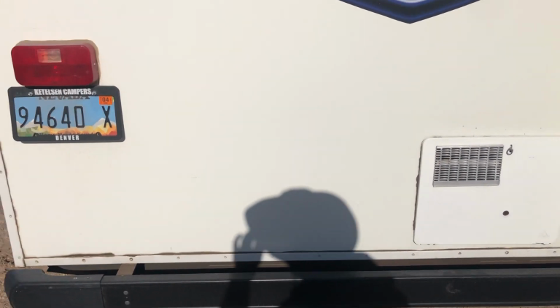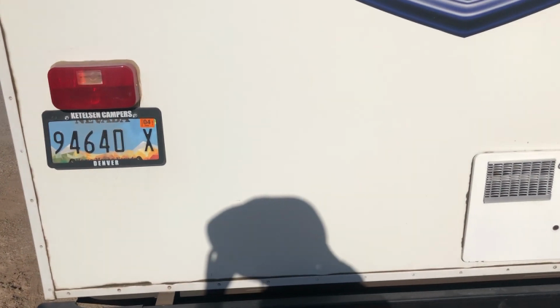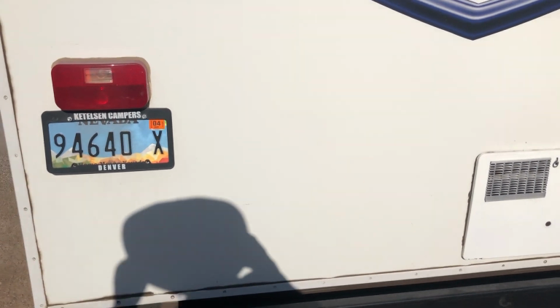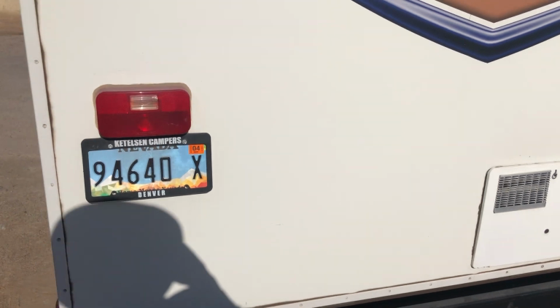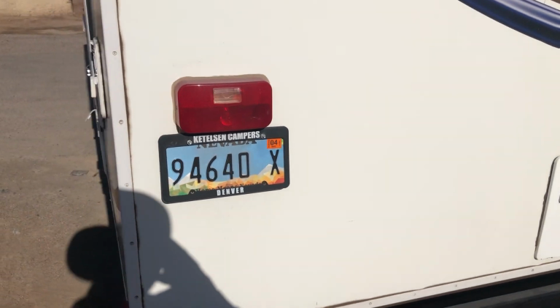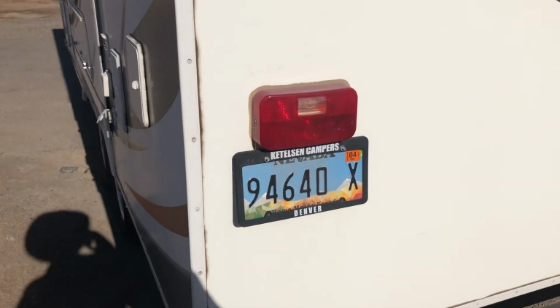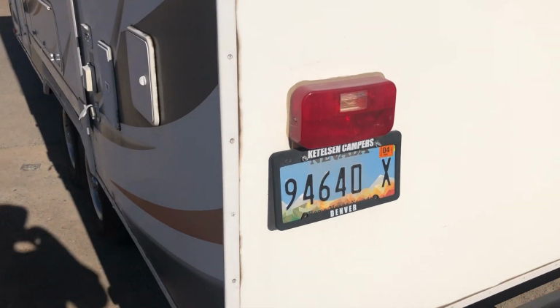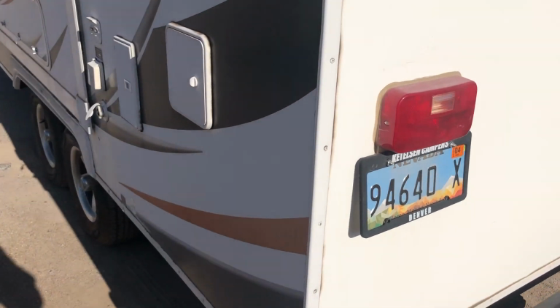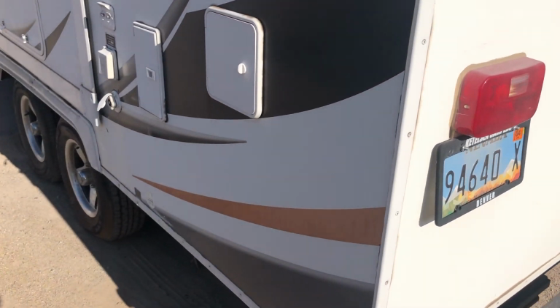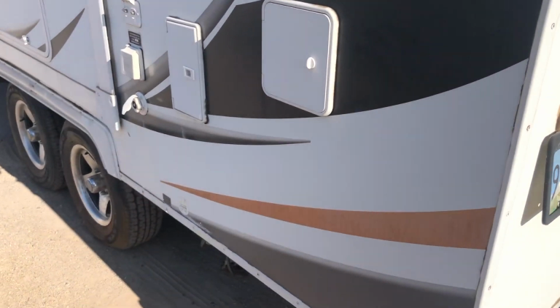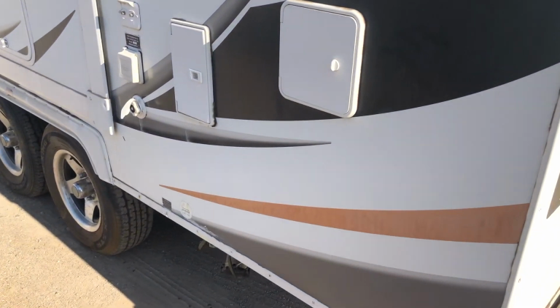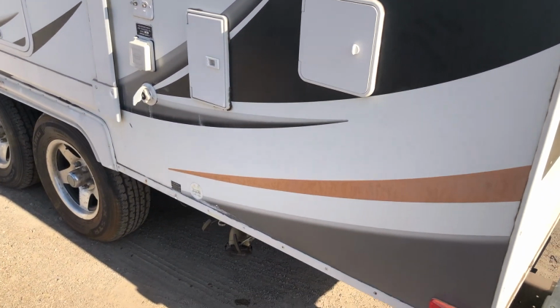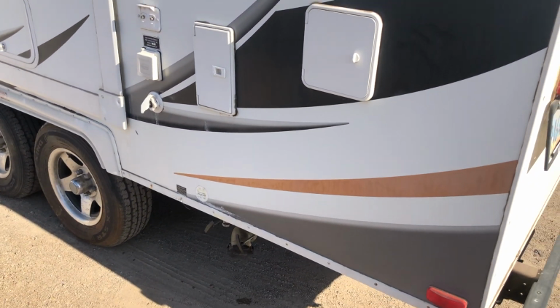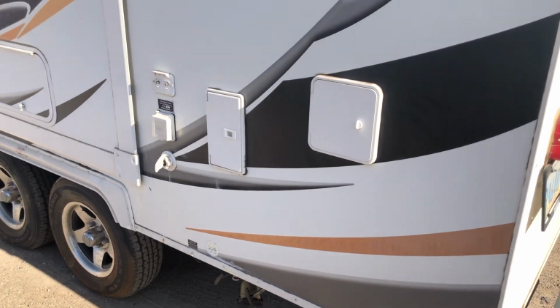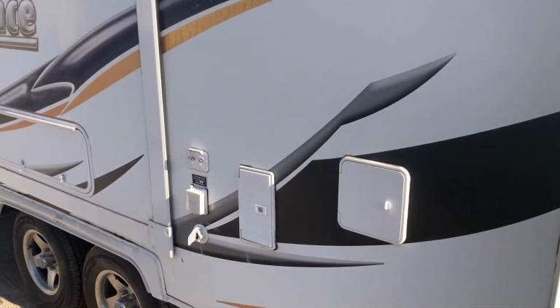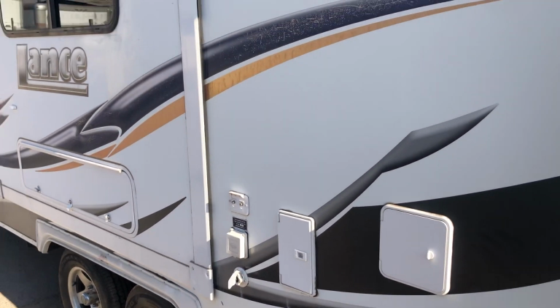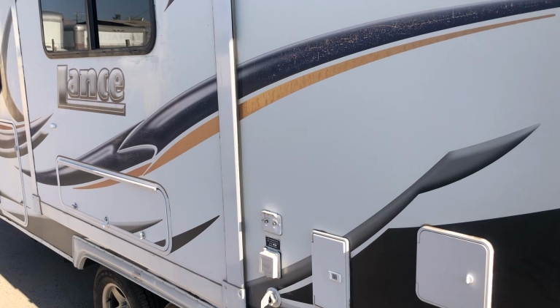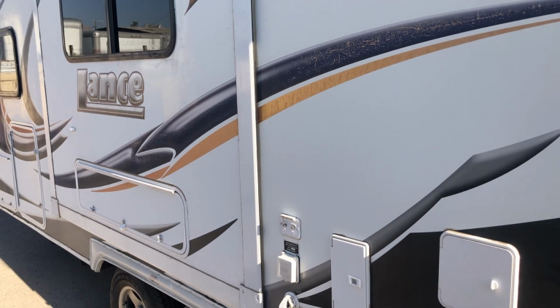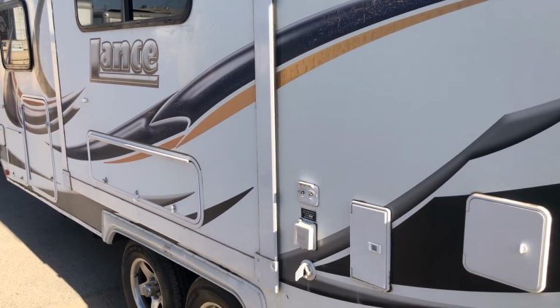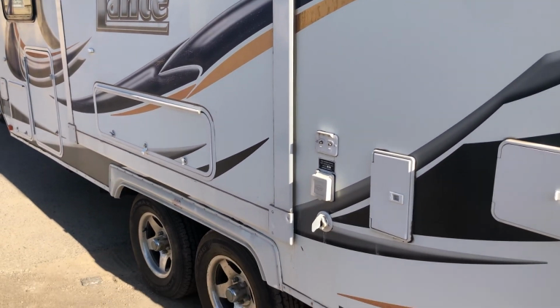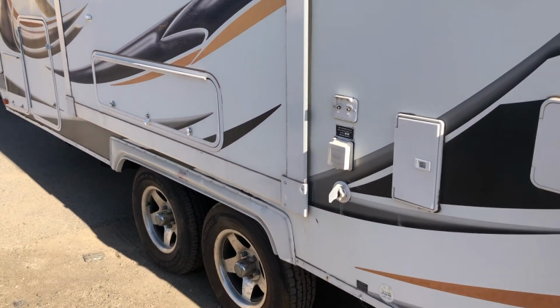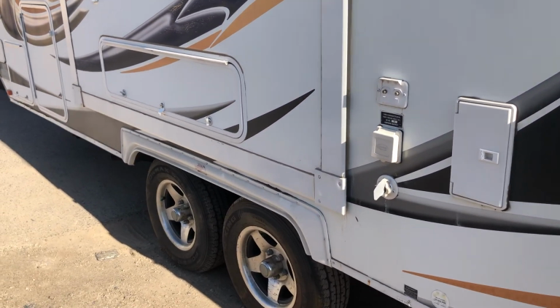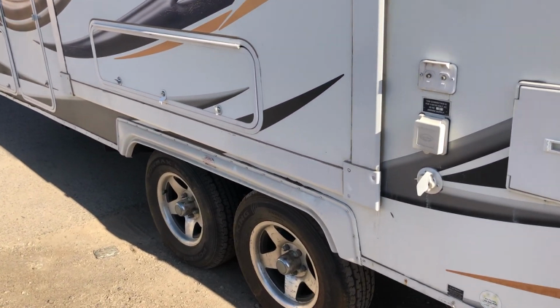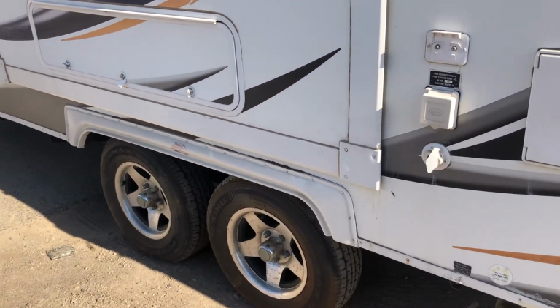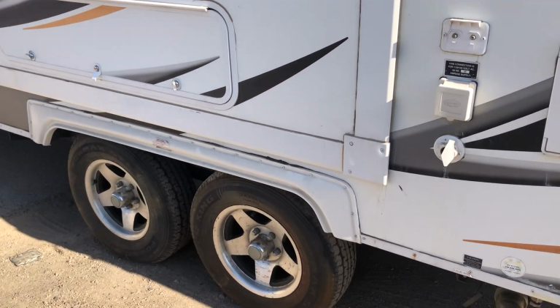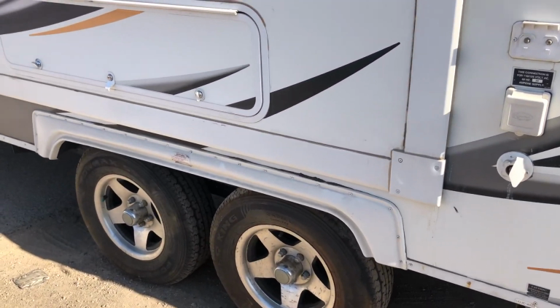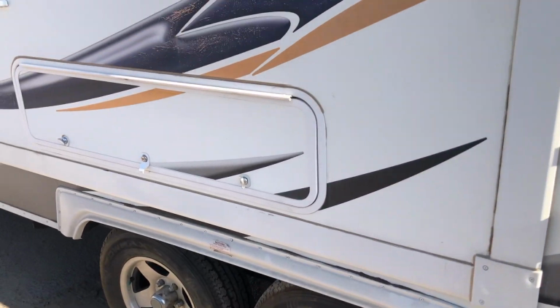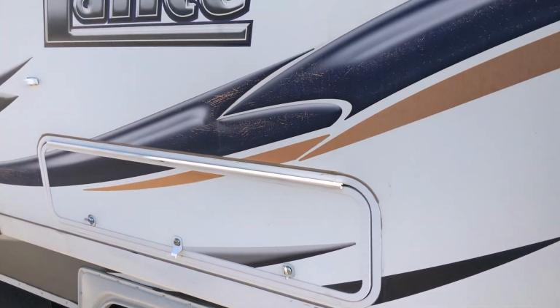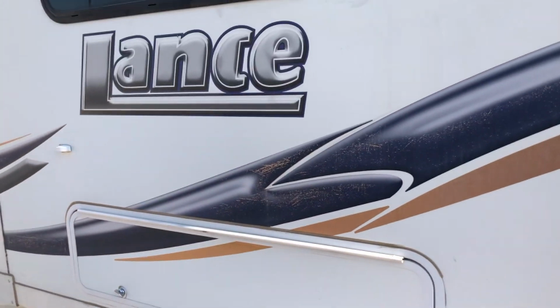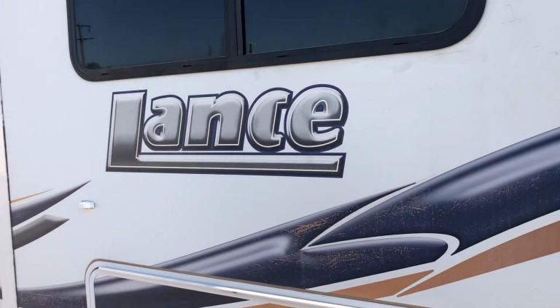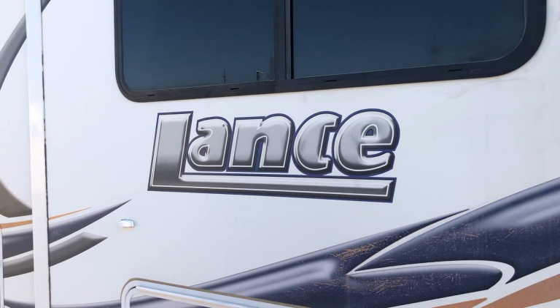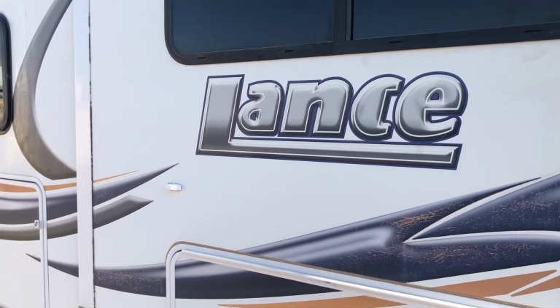The person that donated this was living in it and decided to move in with family. This side also looks quite good.